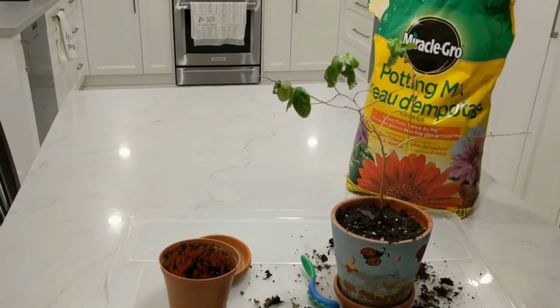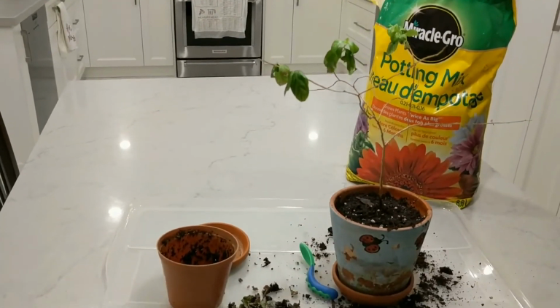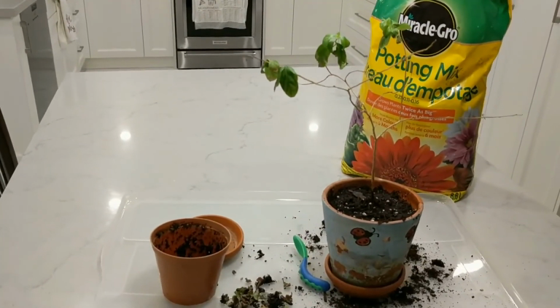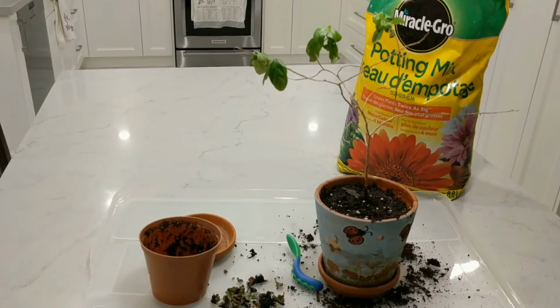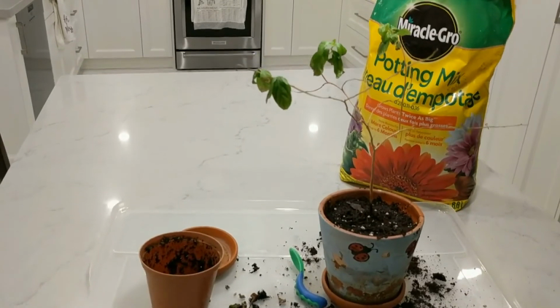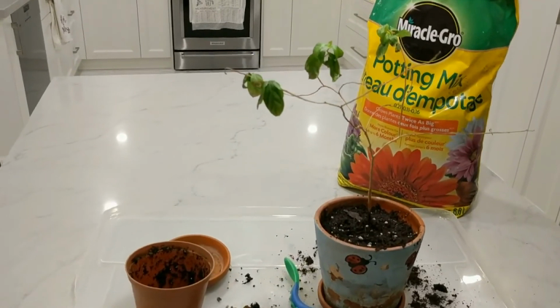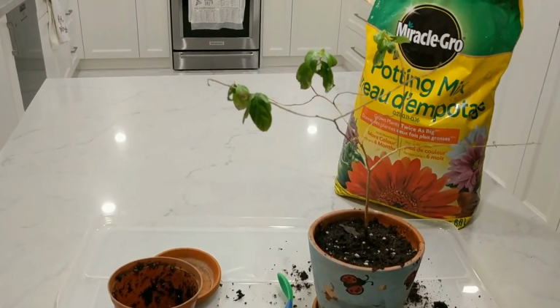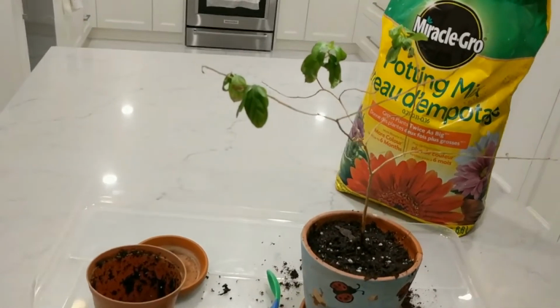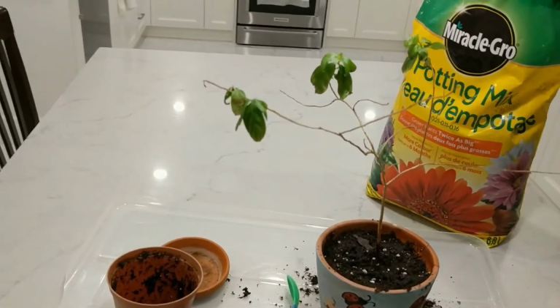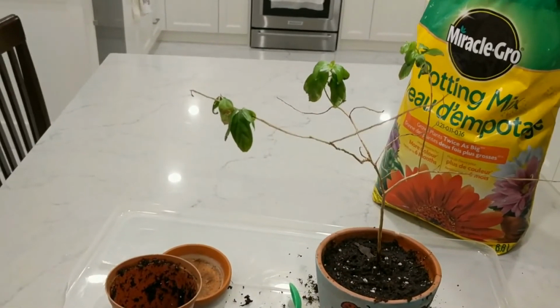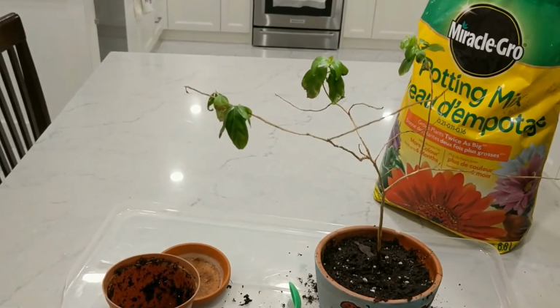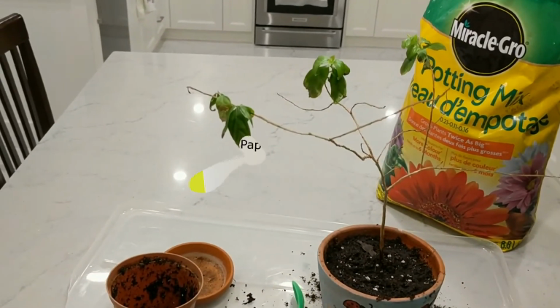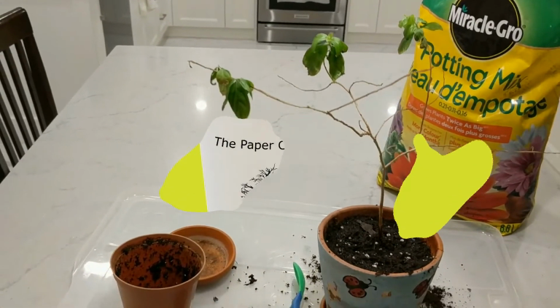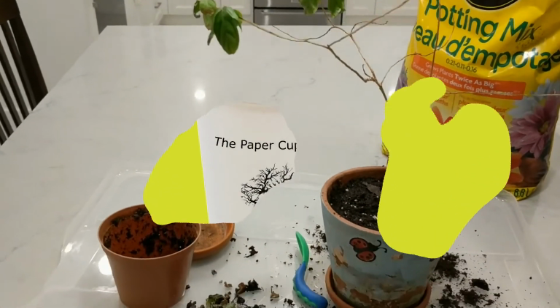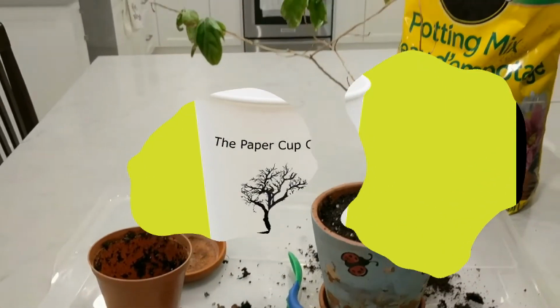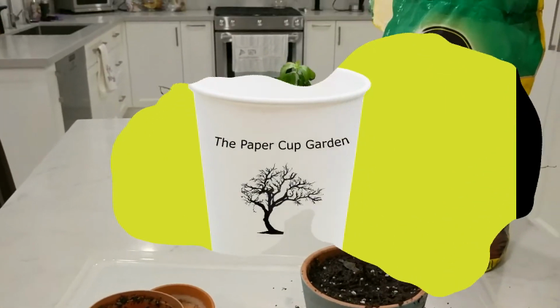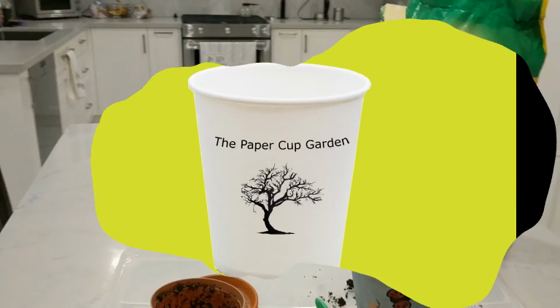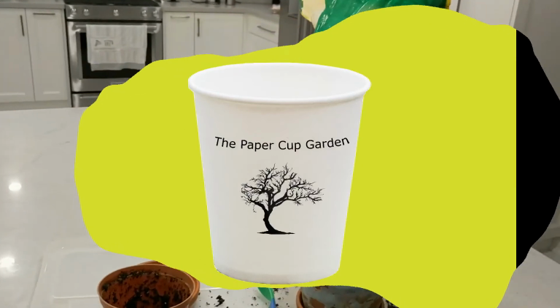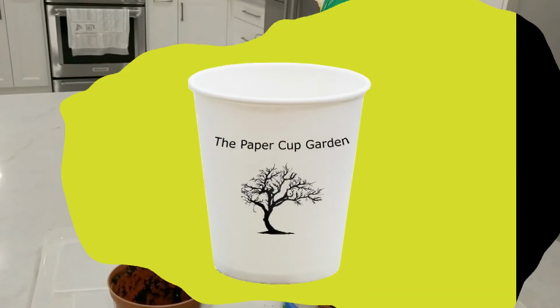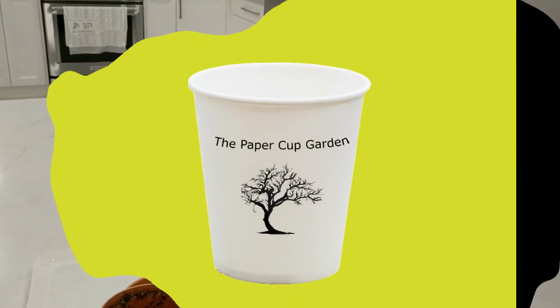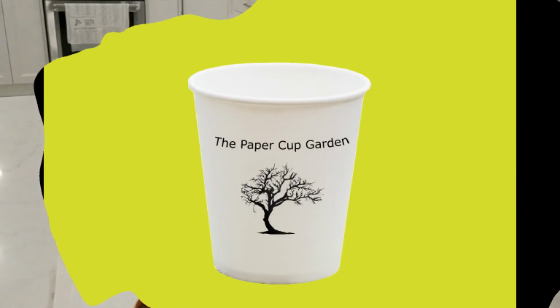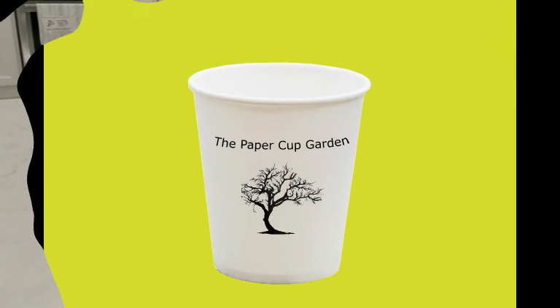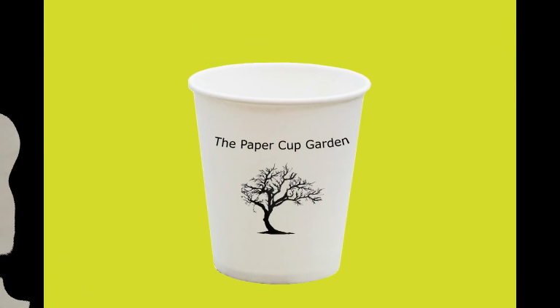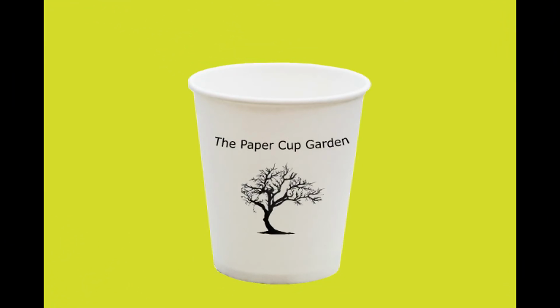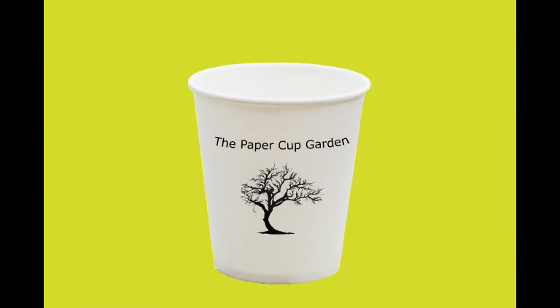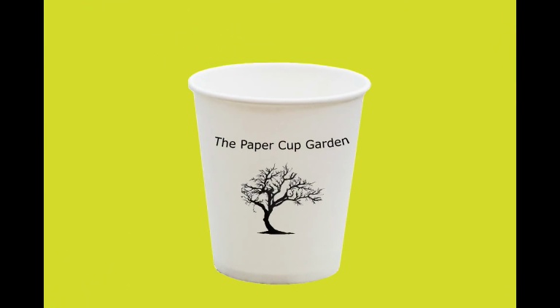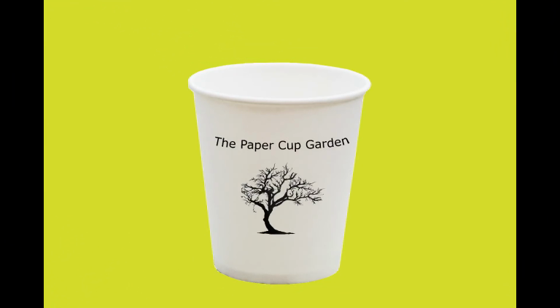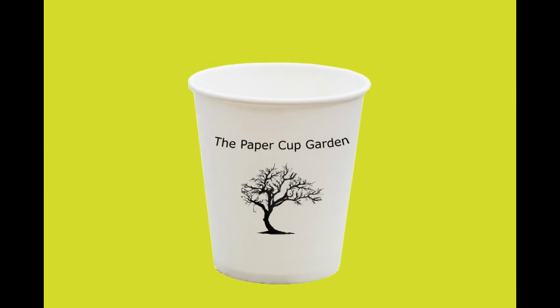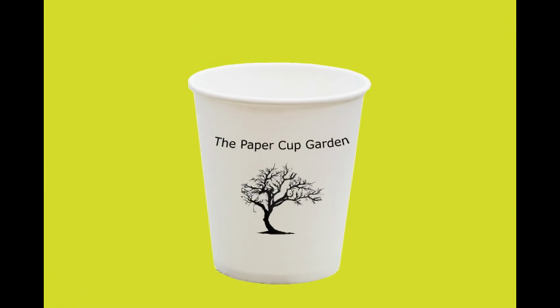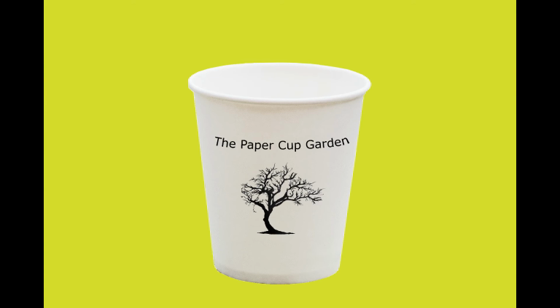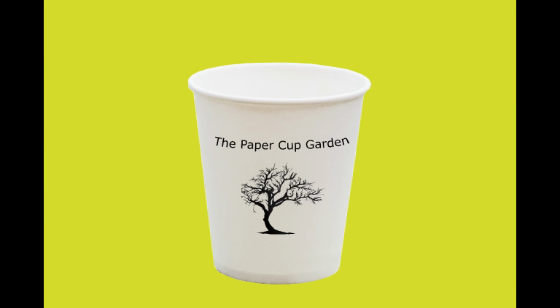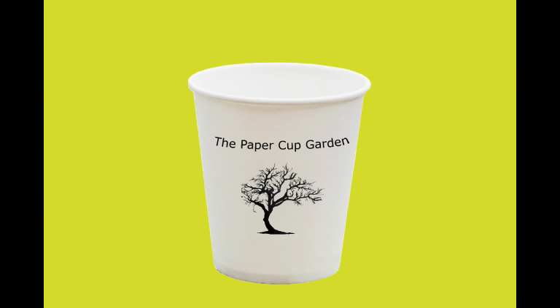Thank you for watching this update of the Crepe Myrtle Bonsai in a Box. As always, if you enjoy these videos please like, subscribe, and feel free to leave a comment in the comment section.